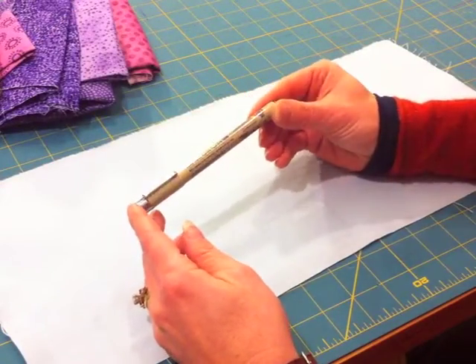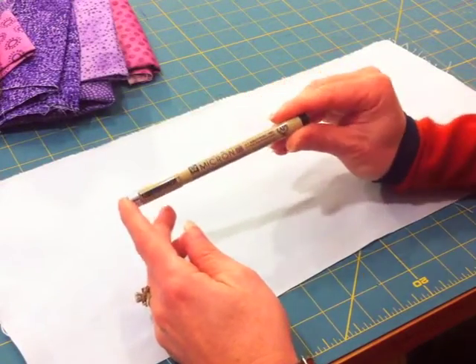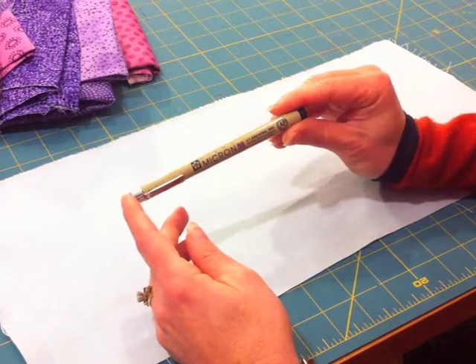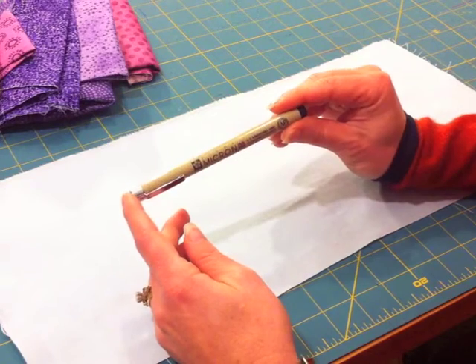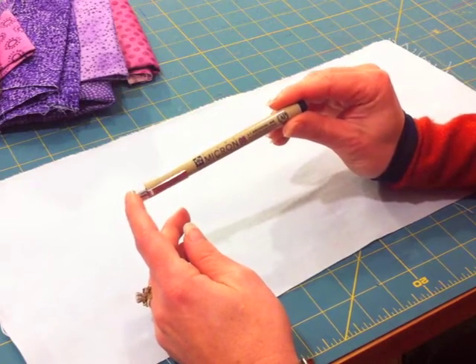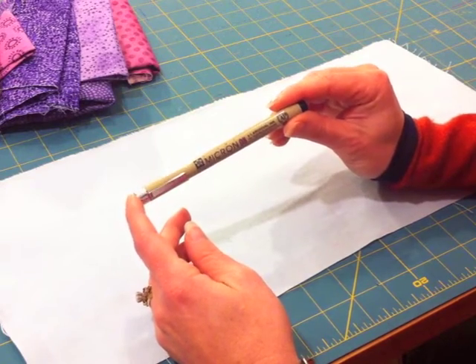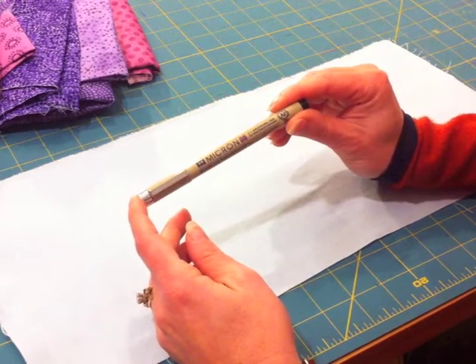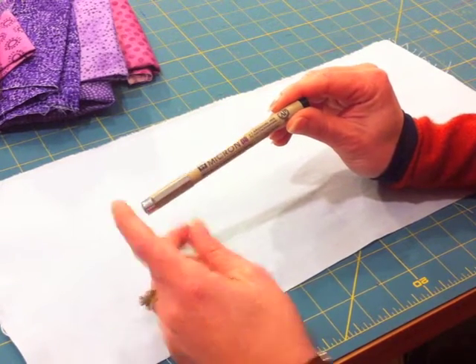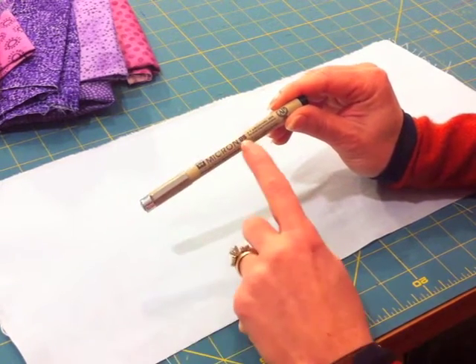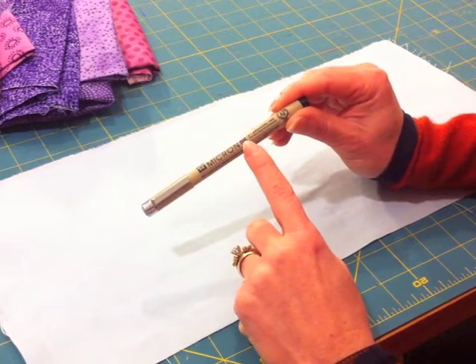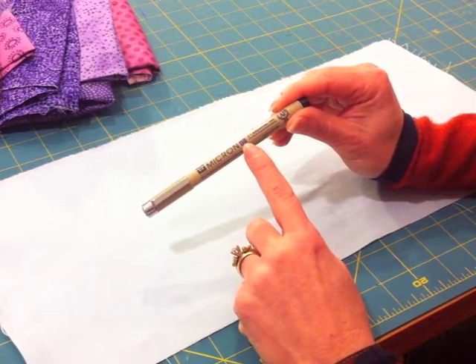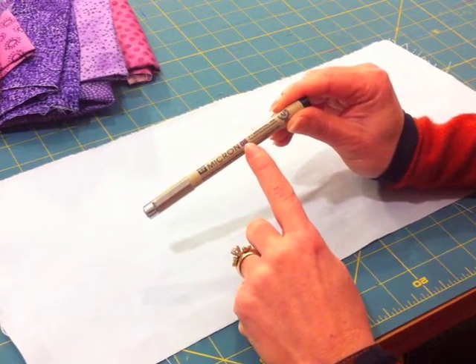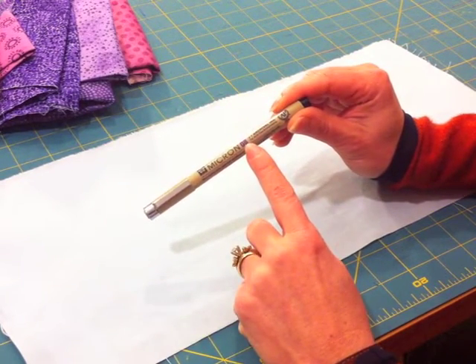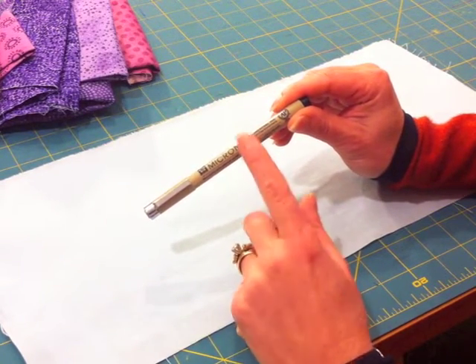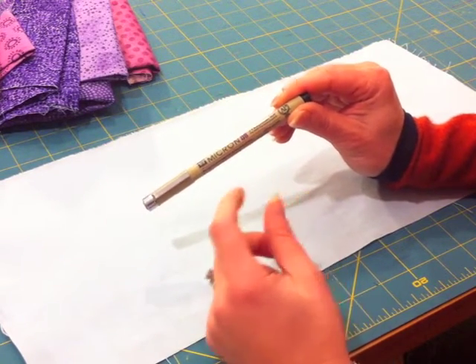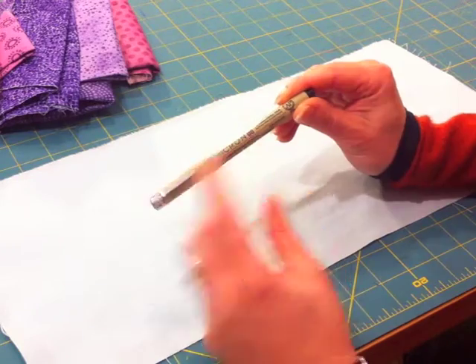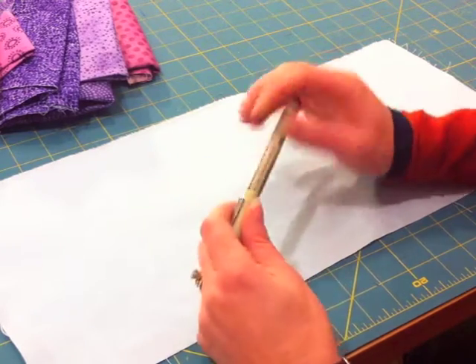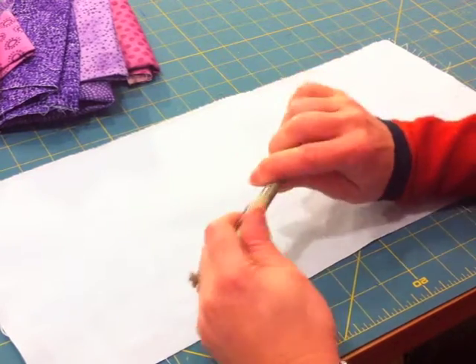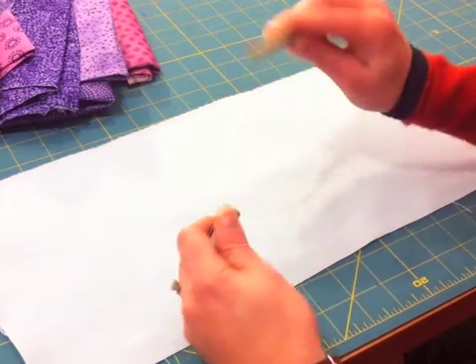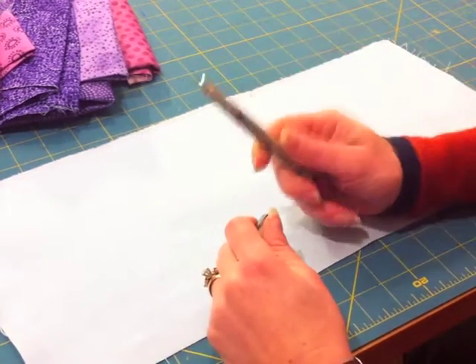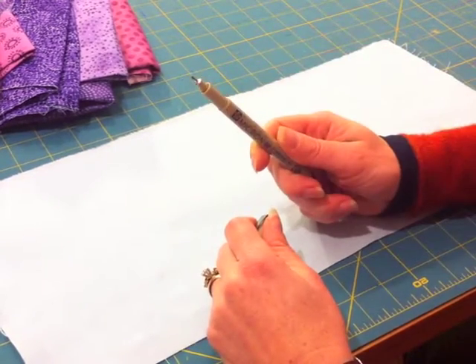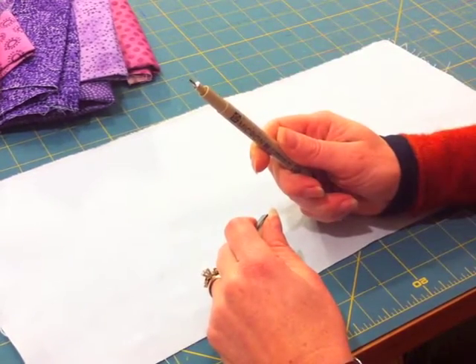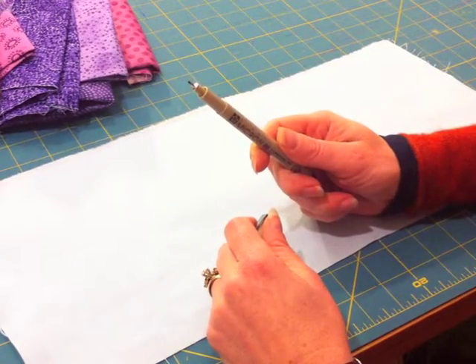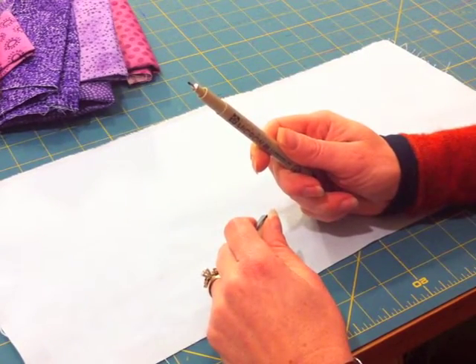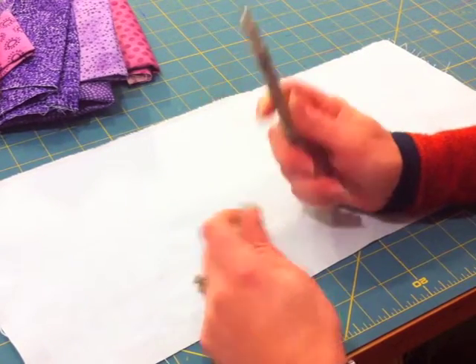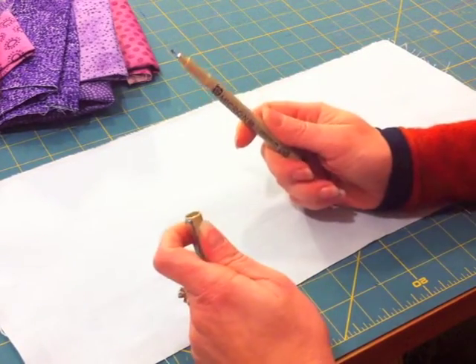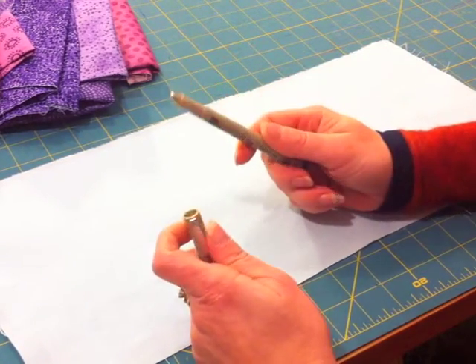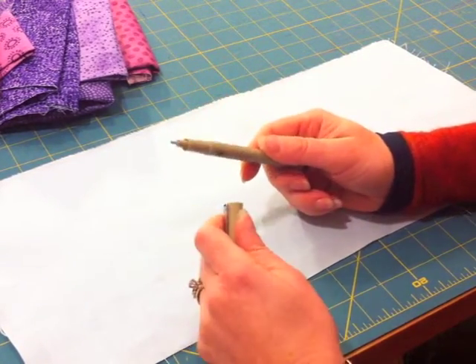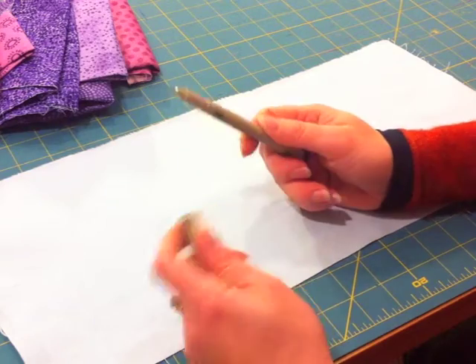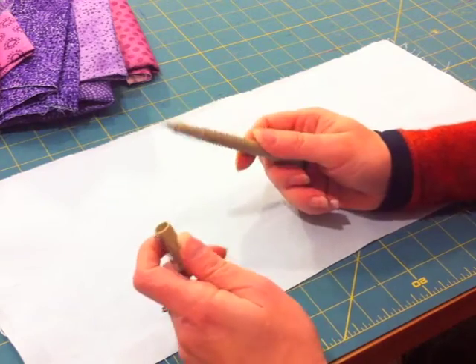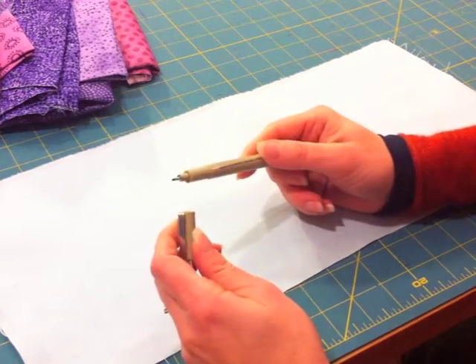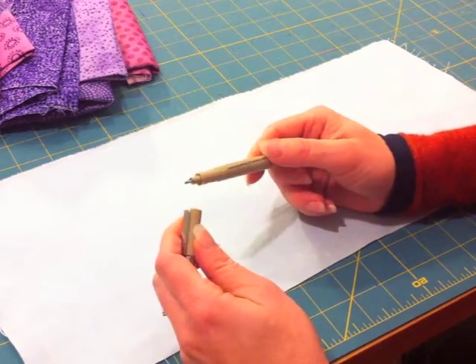I always use a Pigma Micron pen. I always use the 08, which is the widest tip pen that Pigma Micron makes. I always use black, though of course you could use any color.